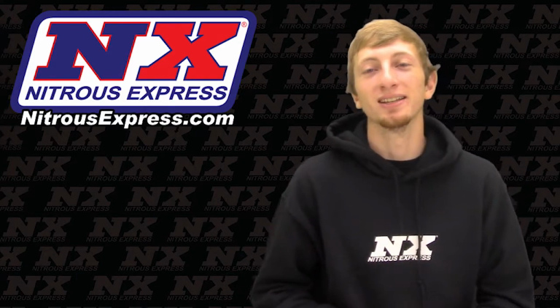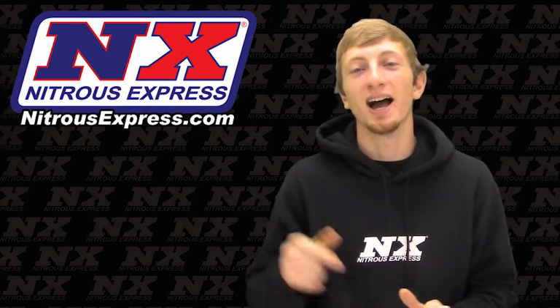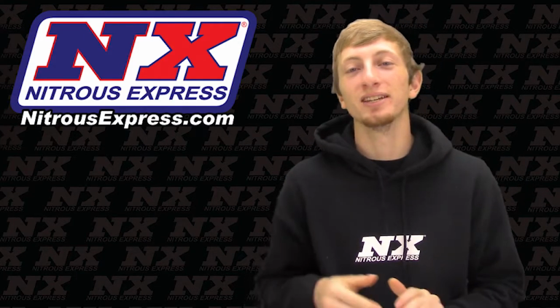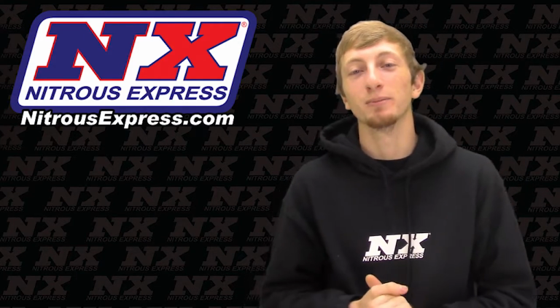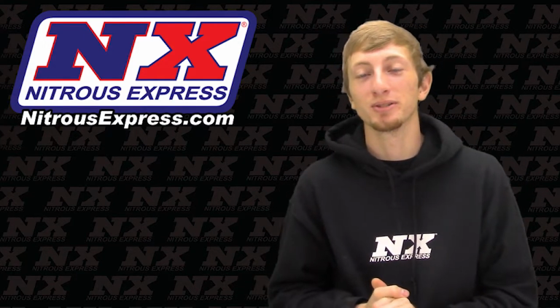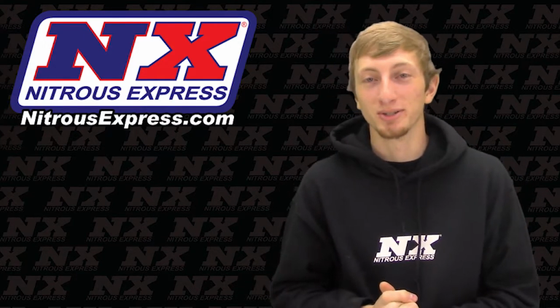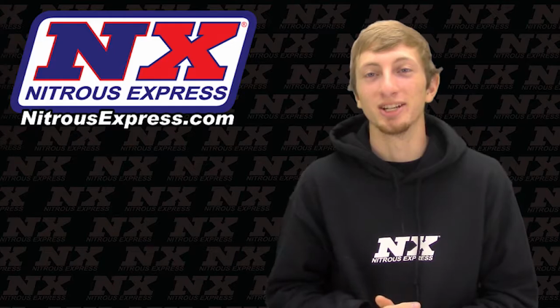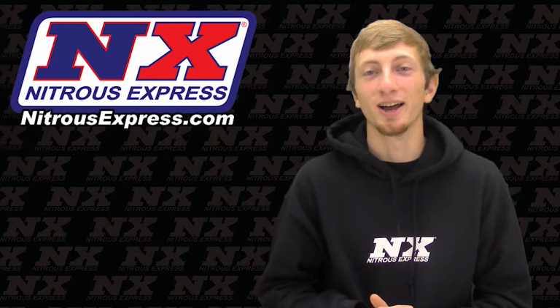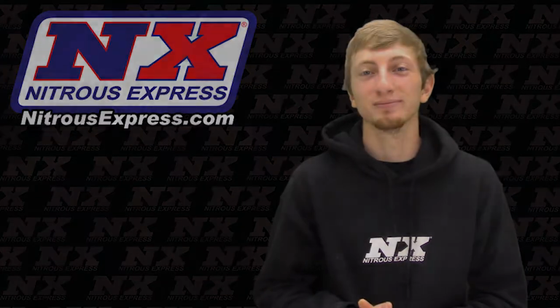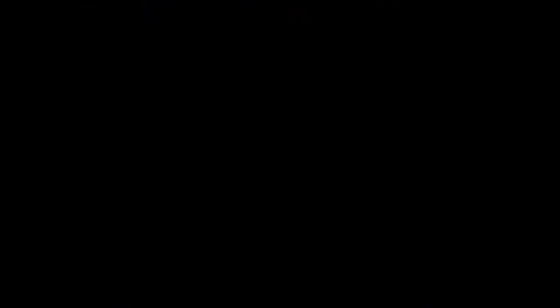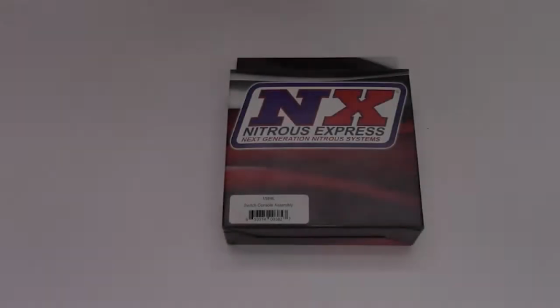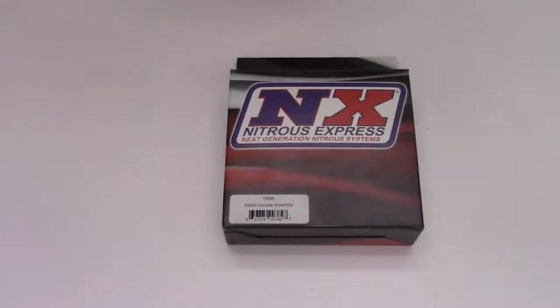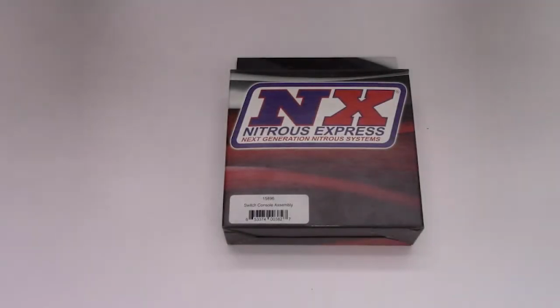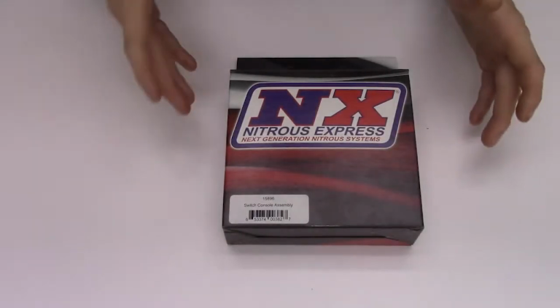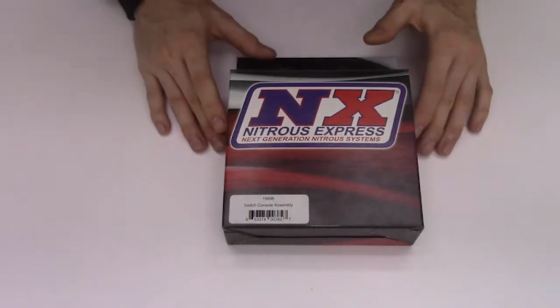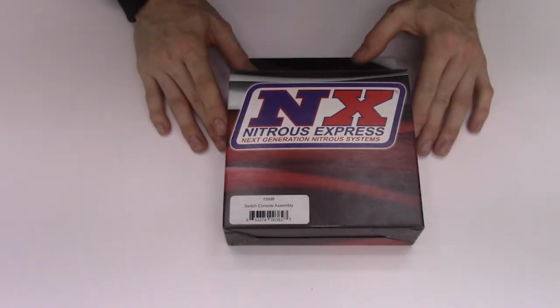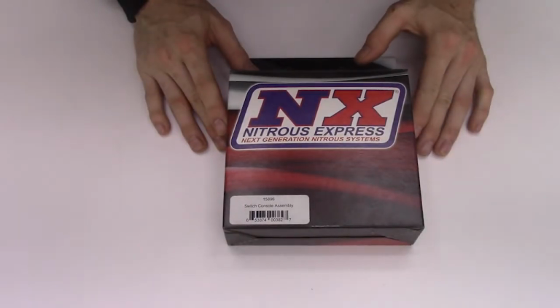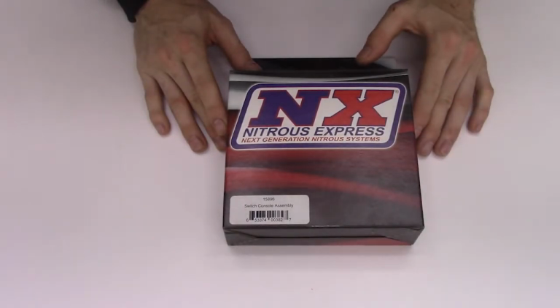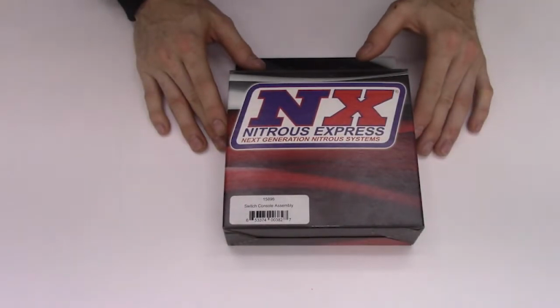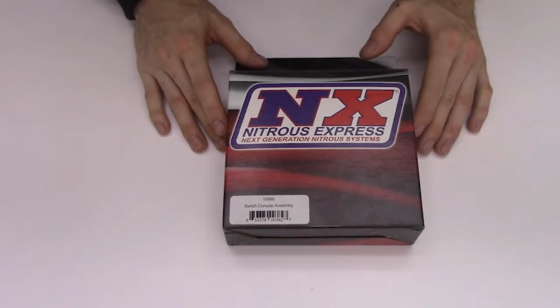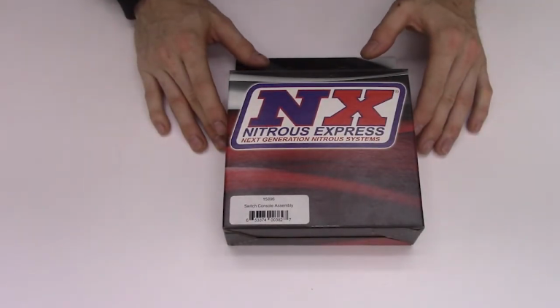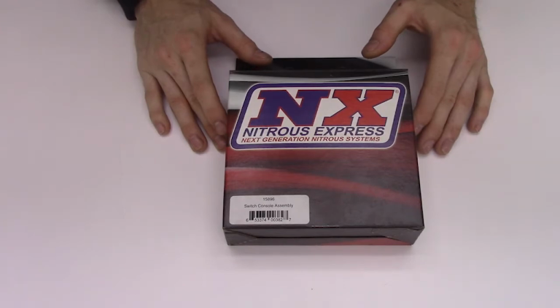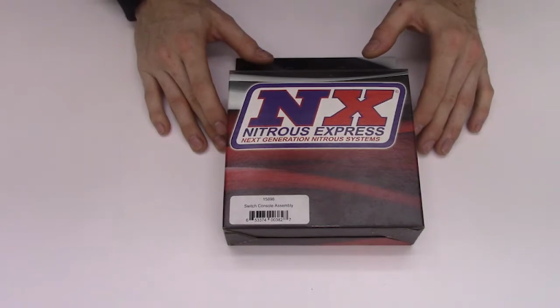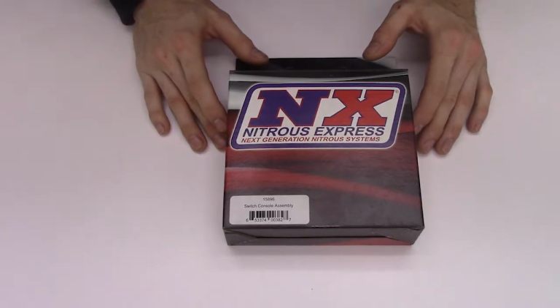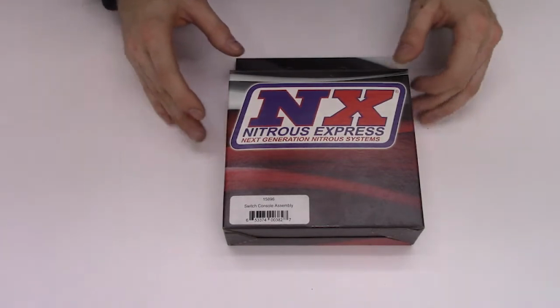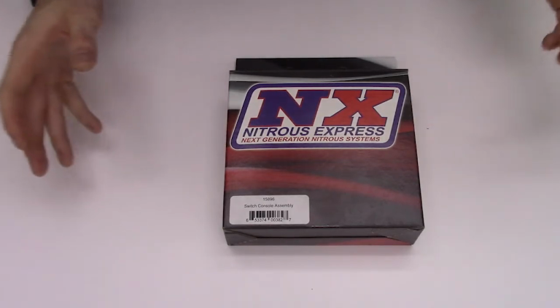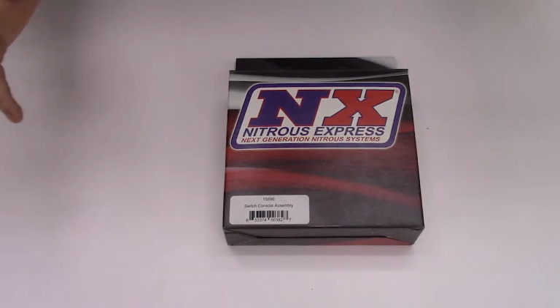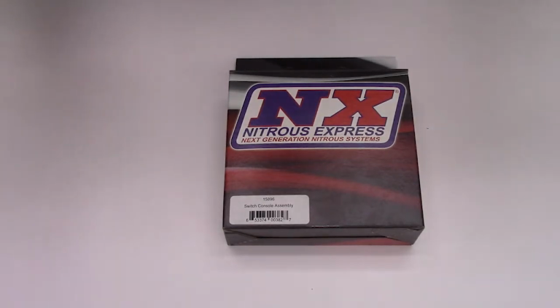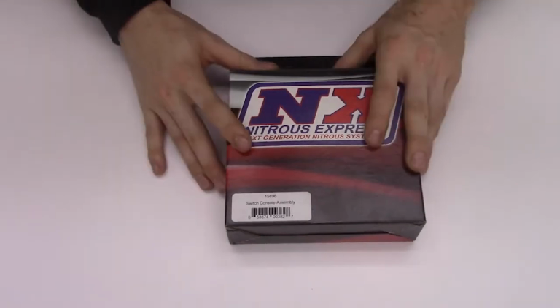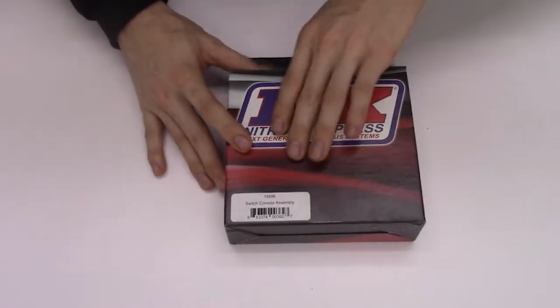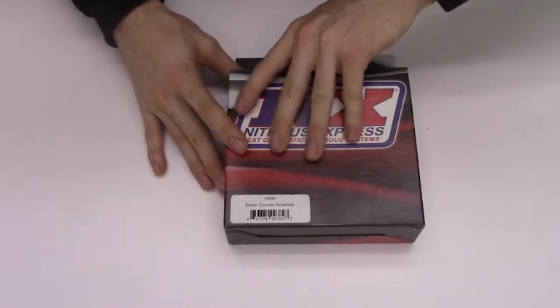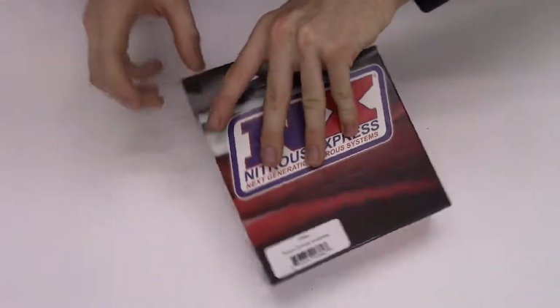Let's dive in, get up close and personal, and check it out. Now we're up close with the switch panel assembly, part number 15896. Let's open it up and see what's inside.